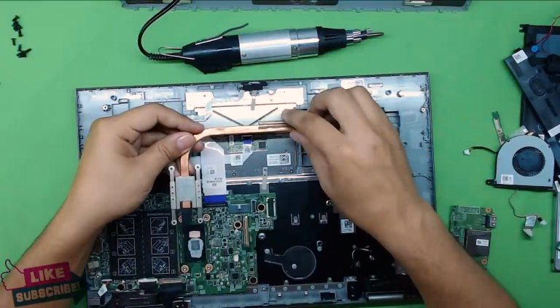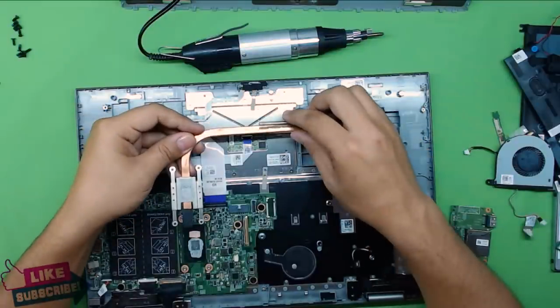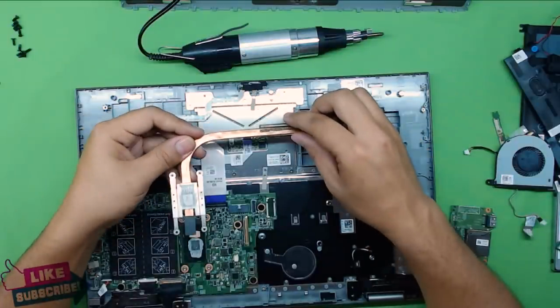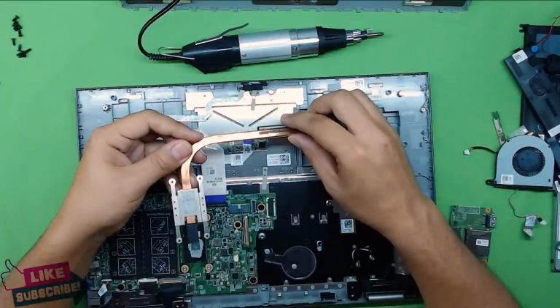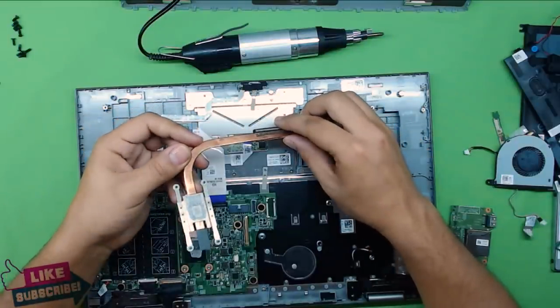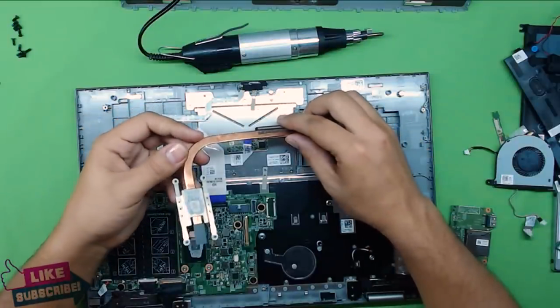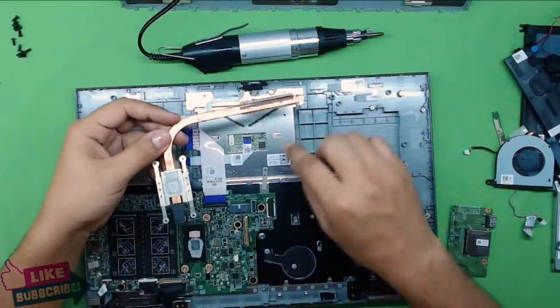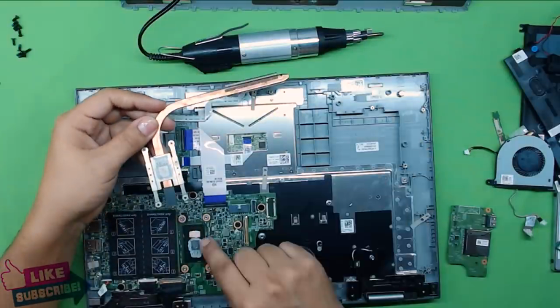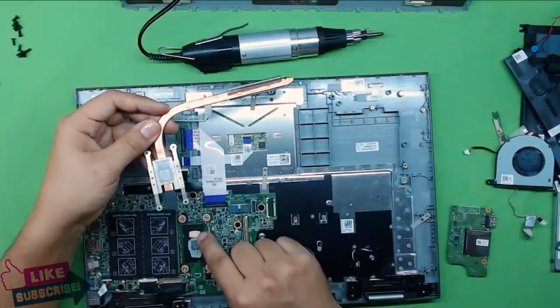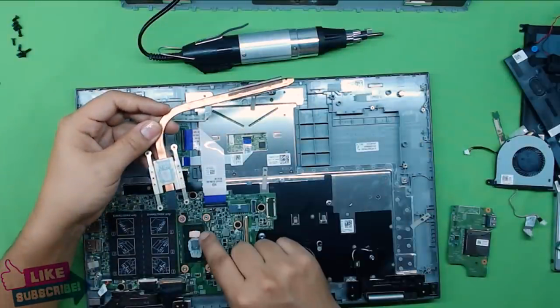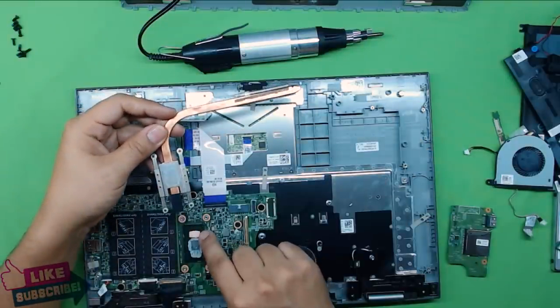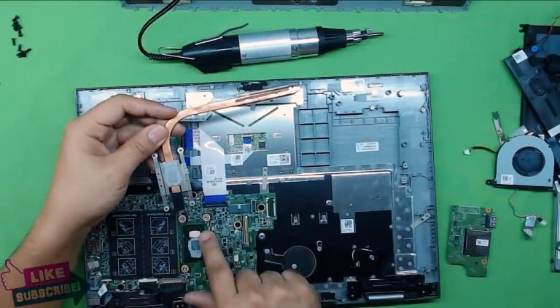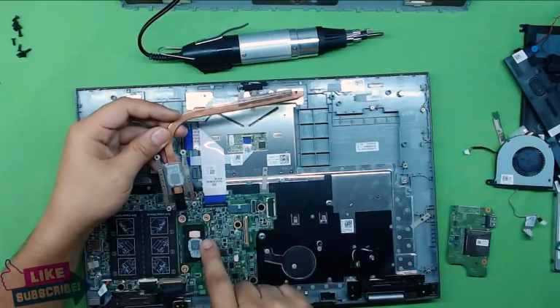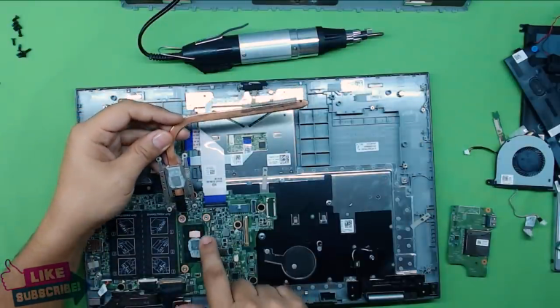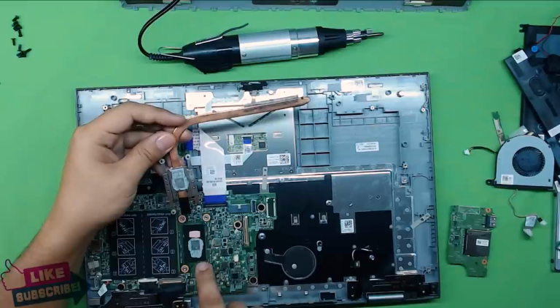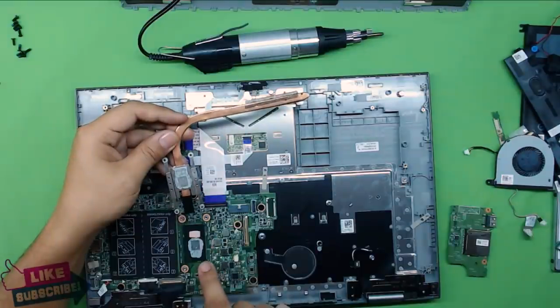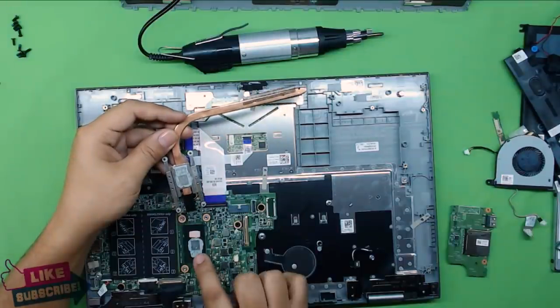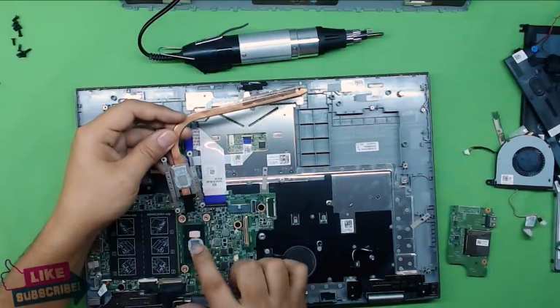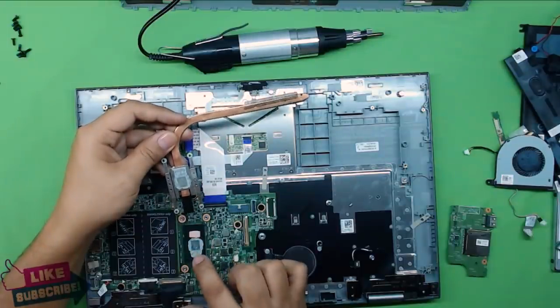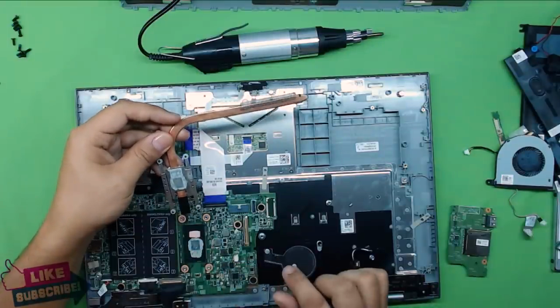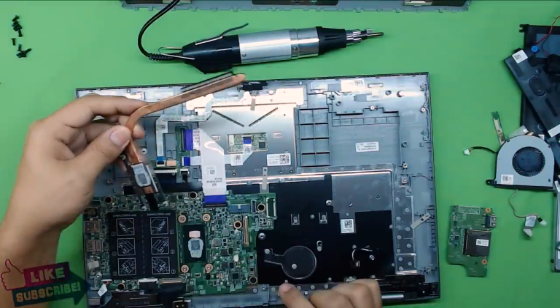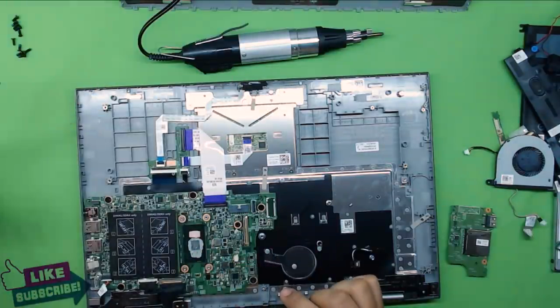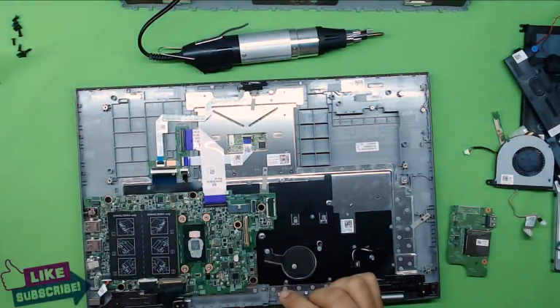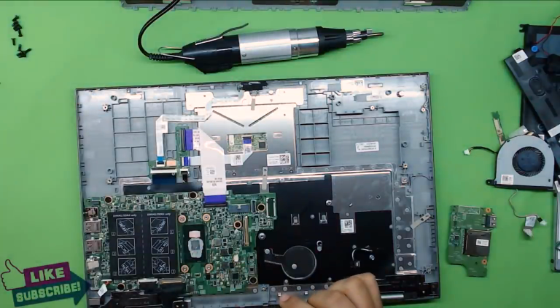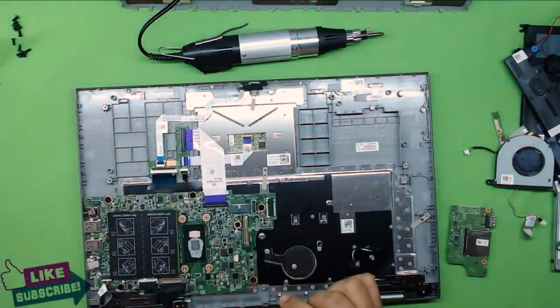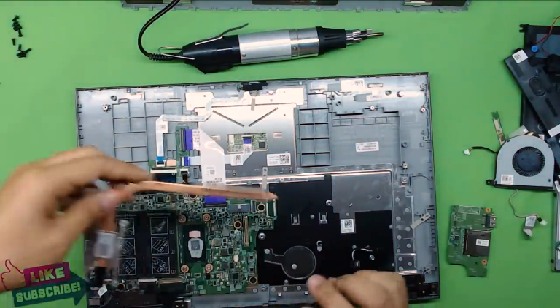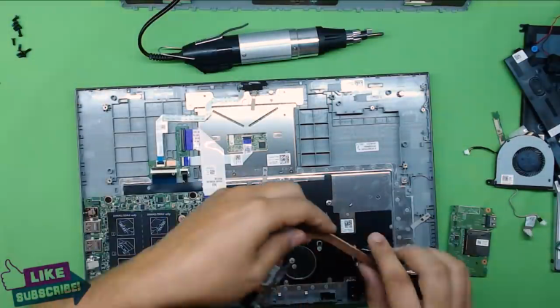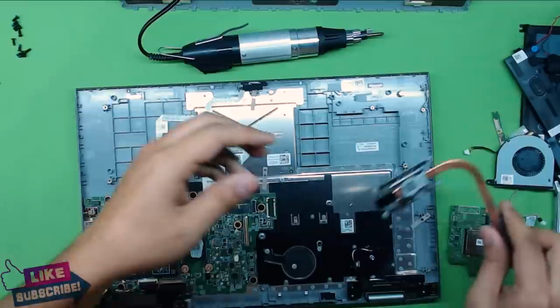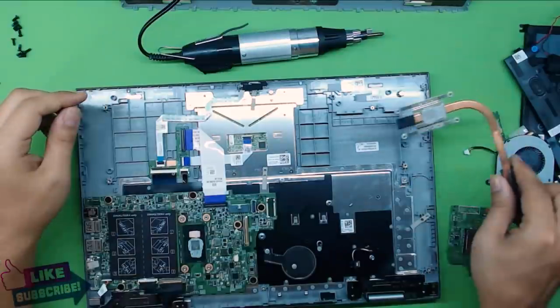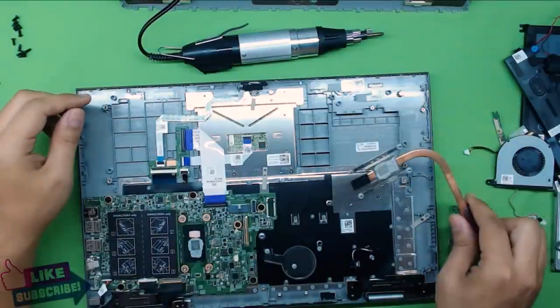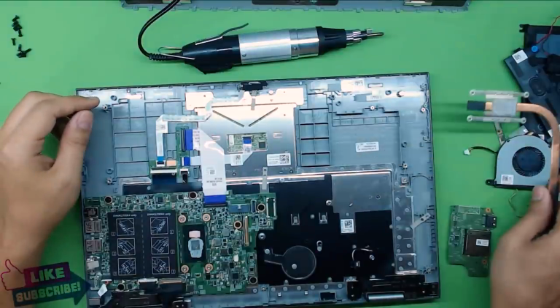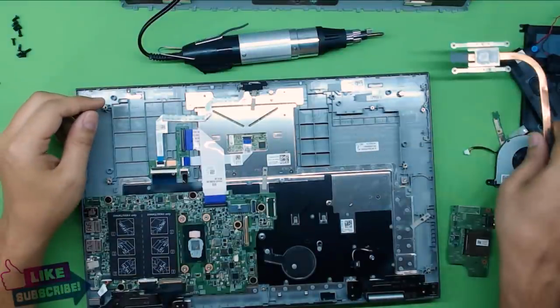On this particular one there's a thermal pad on top of one of the chips and thermal paste on top of the other one. Now you're going to clean it up and we're going to re-paste it.